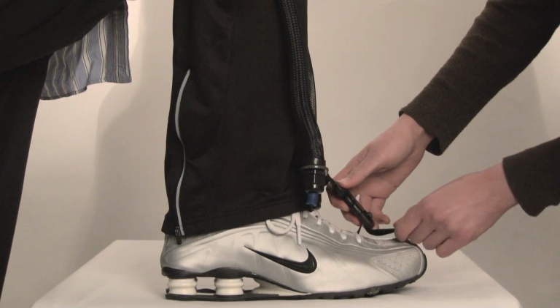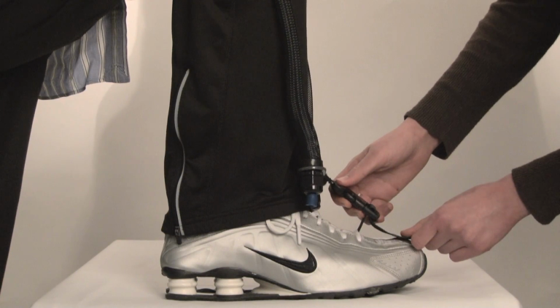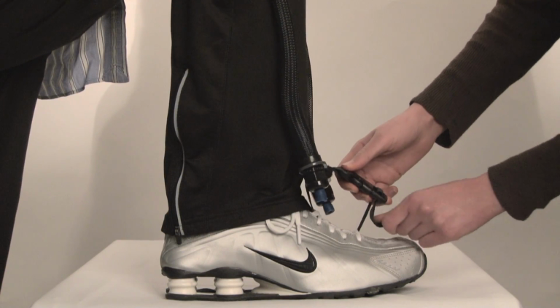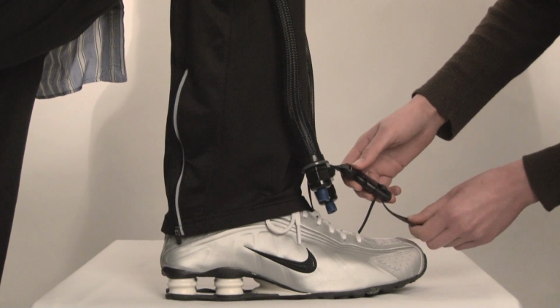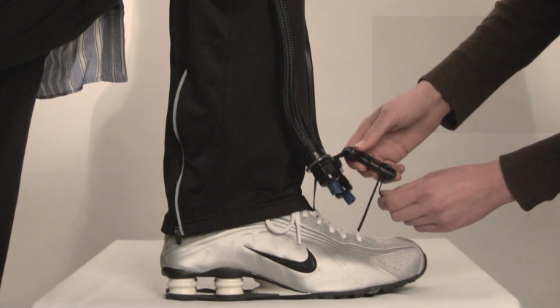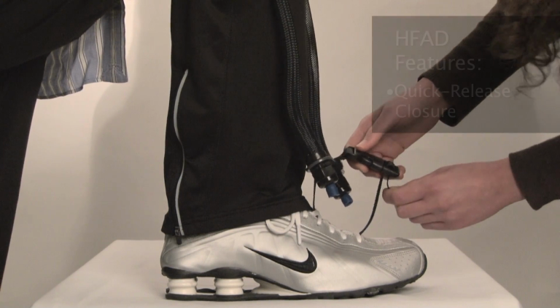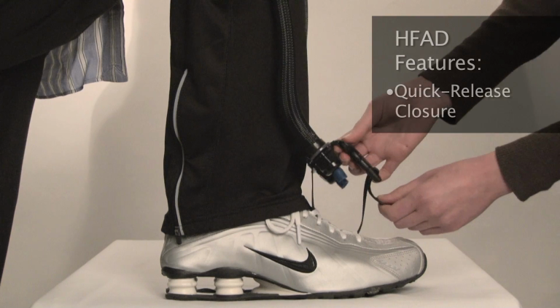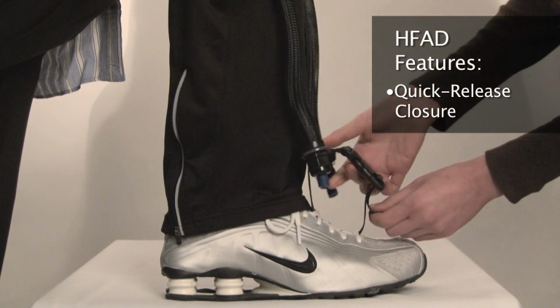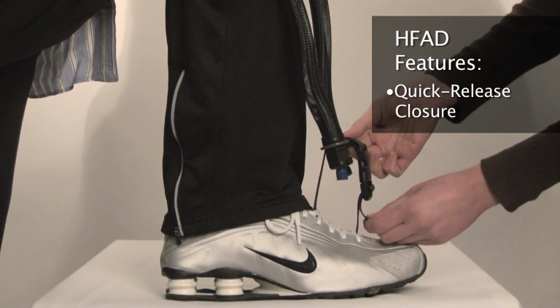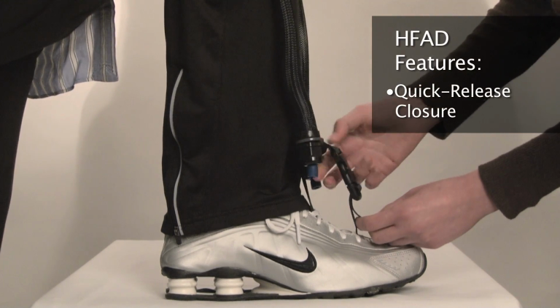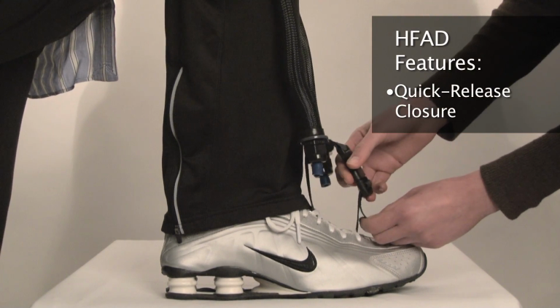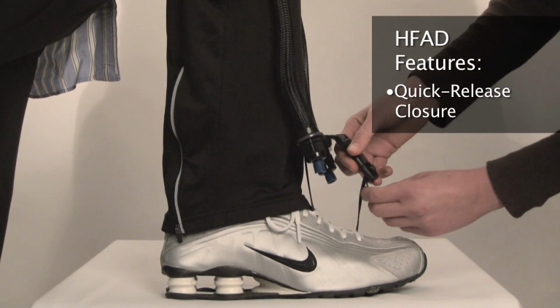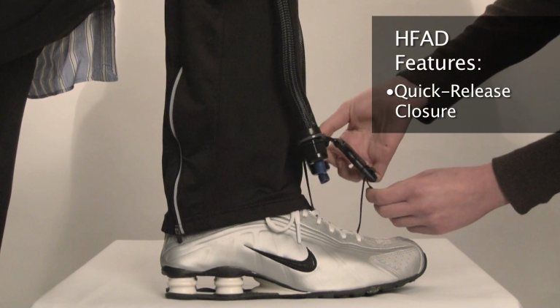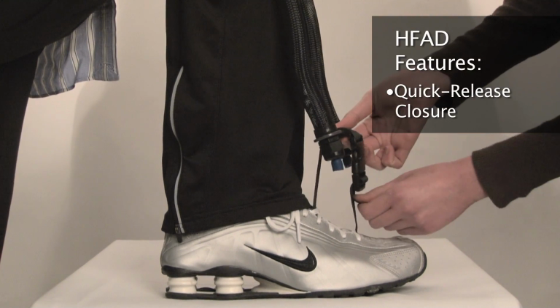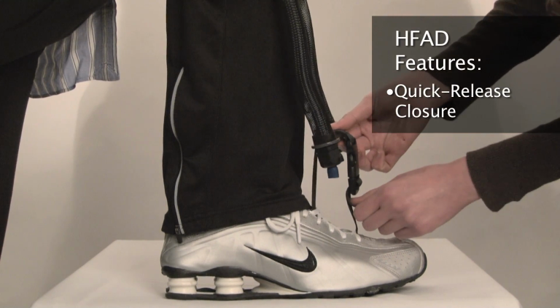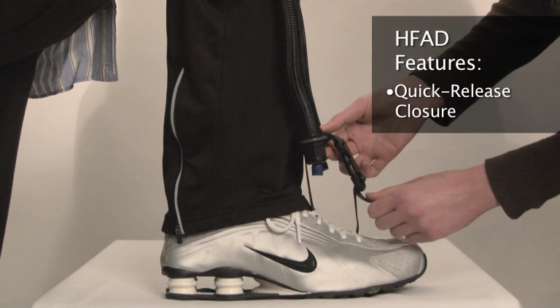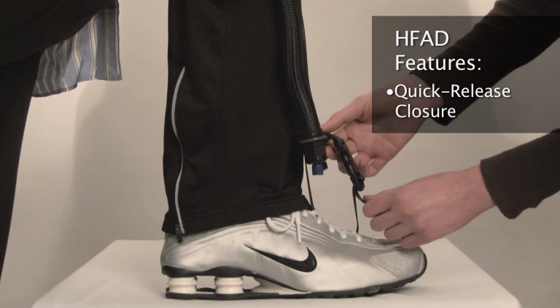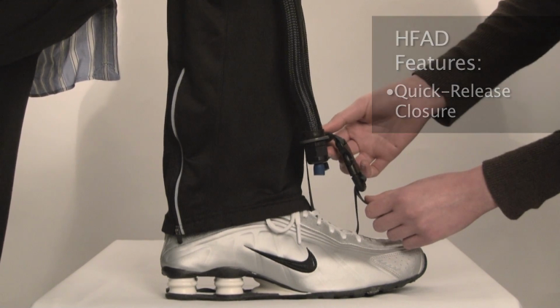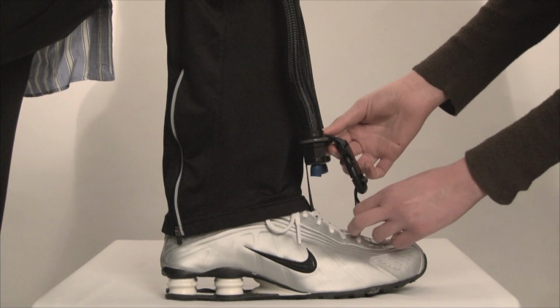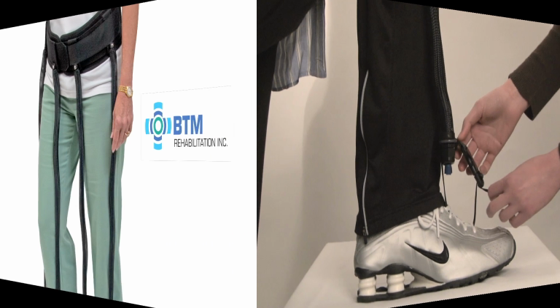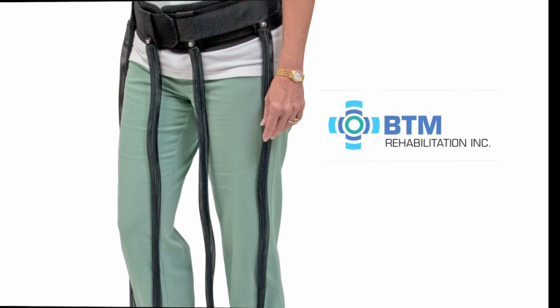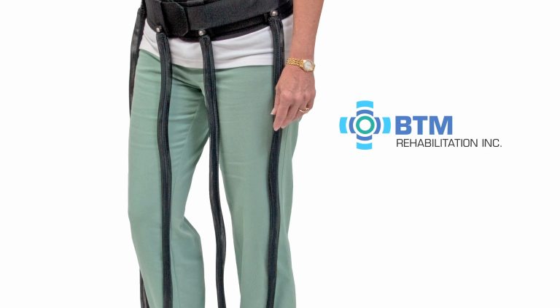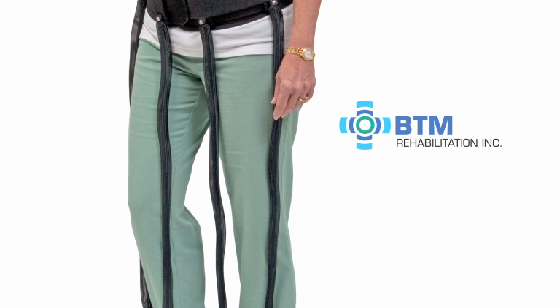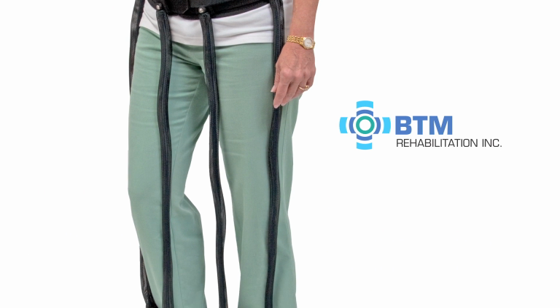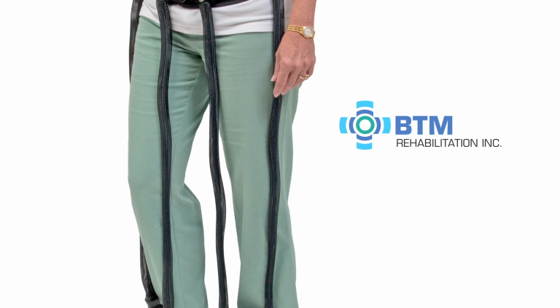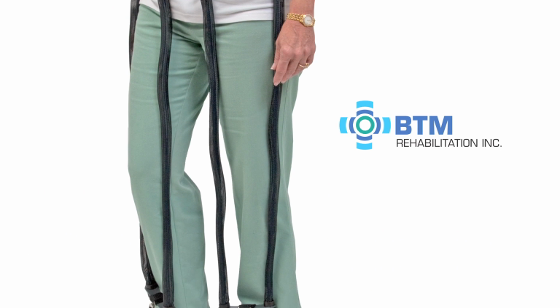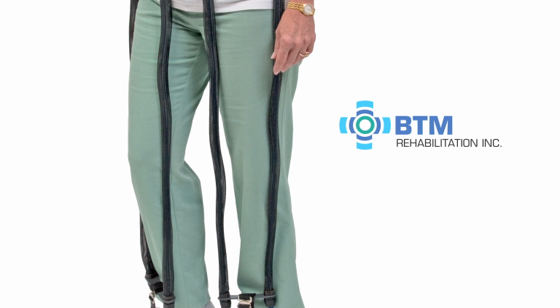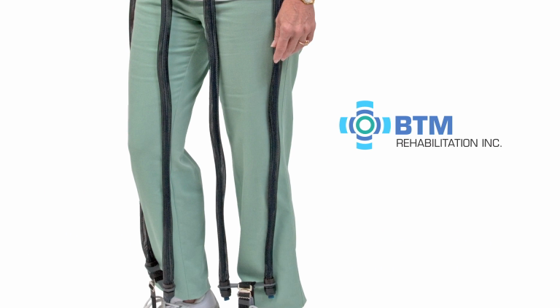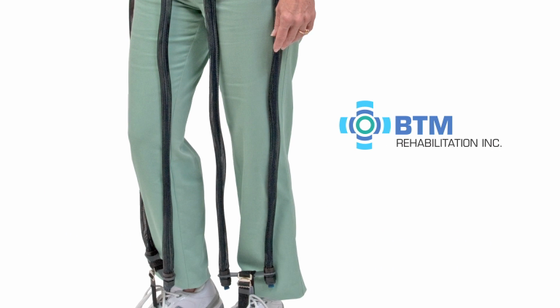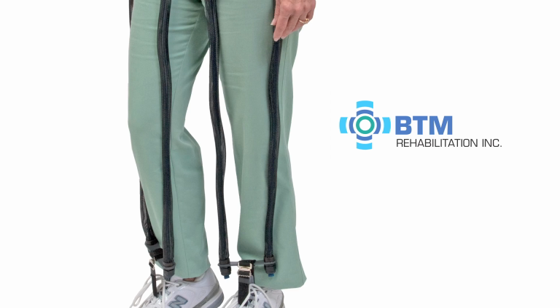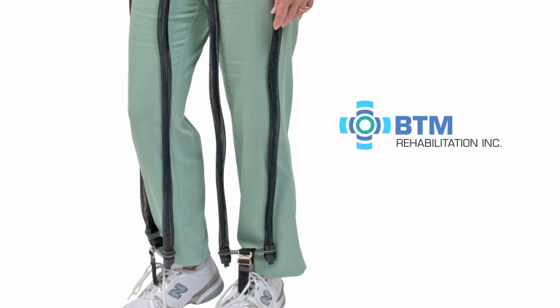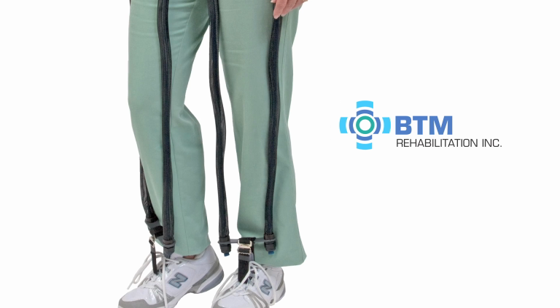The level of assist can be customized by tightening or loosening the quick-release closure, or when necessary by lengthening or shortening the dynamic tension bands. The HFAD can also be configured bilaterally for patients who are experiencing hip flexor weakness in both legs.